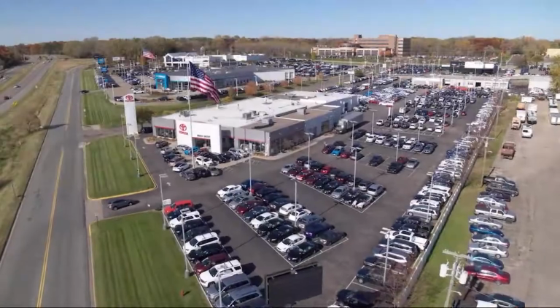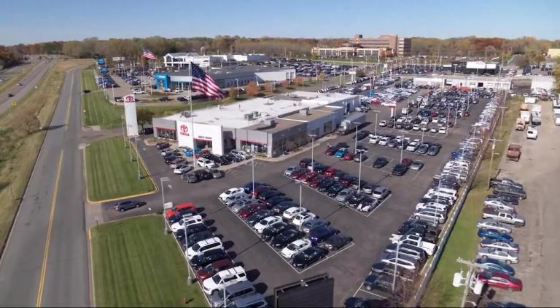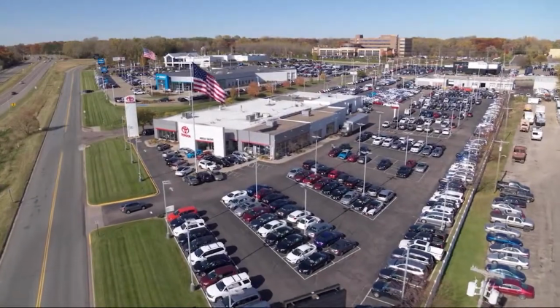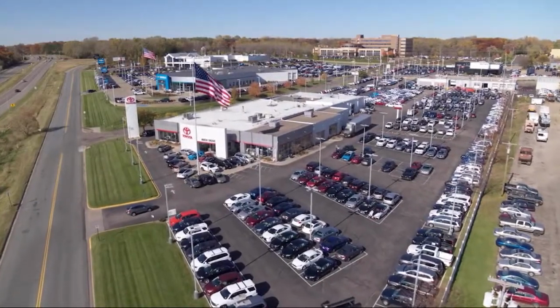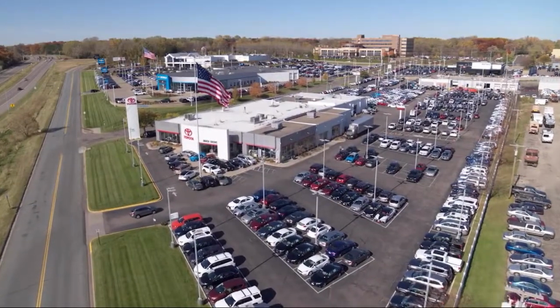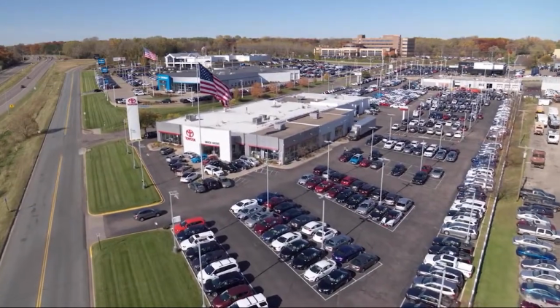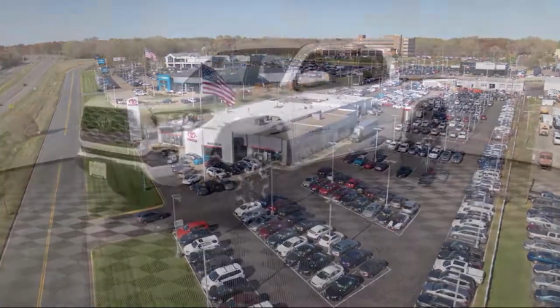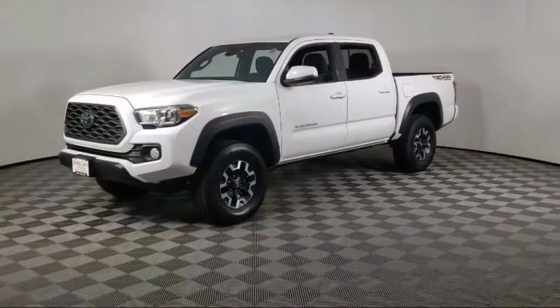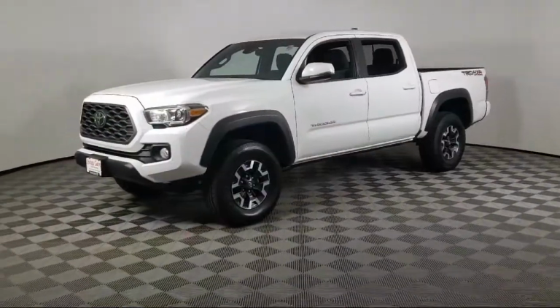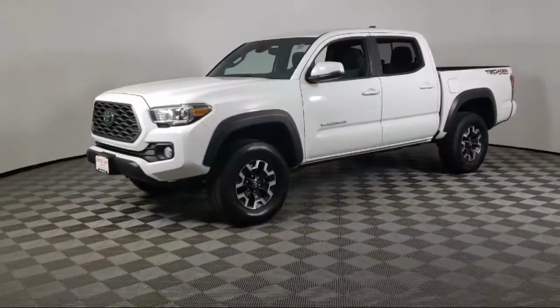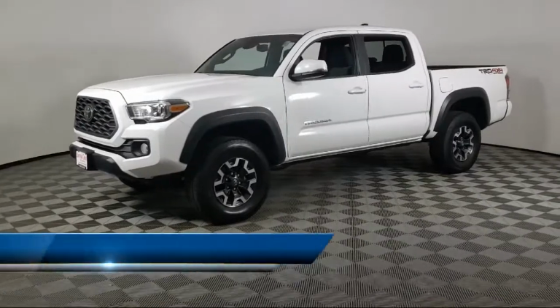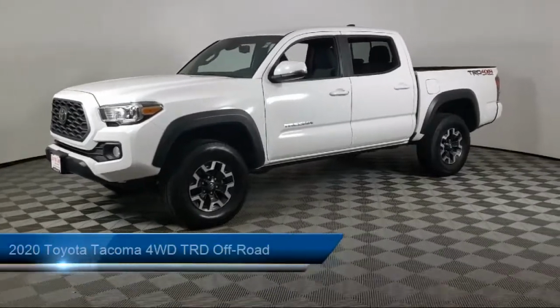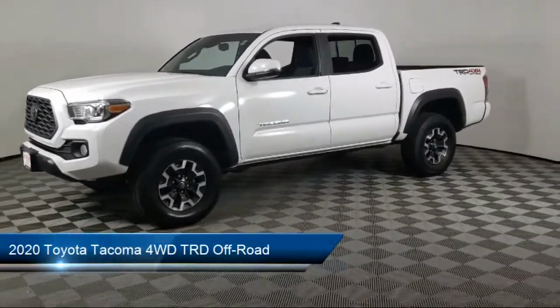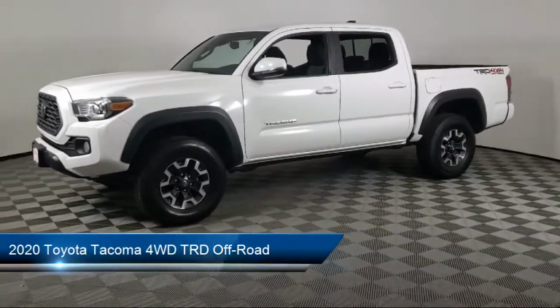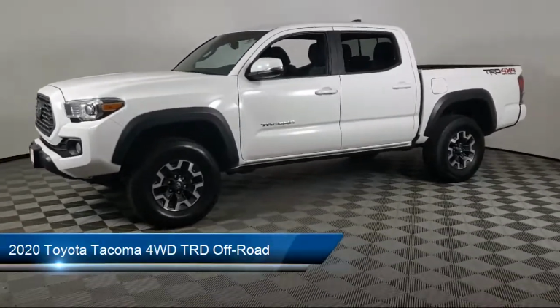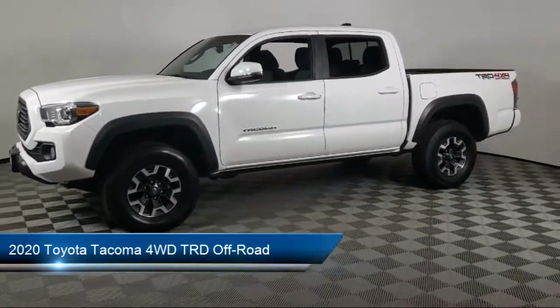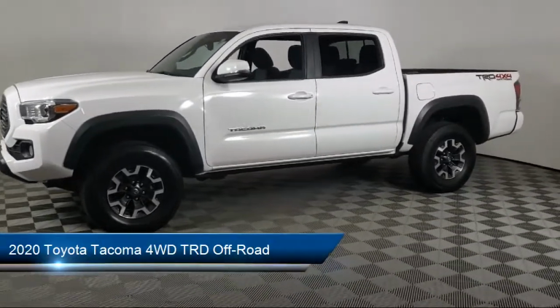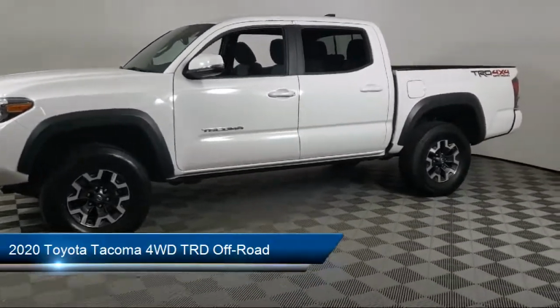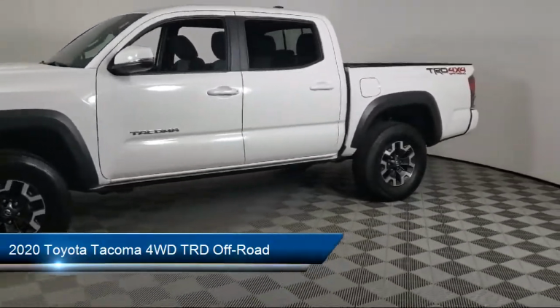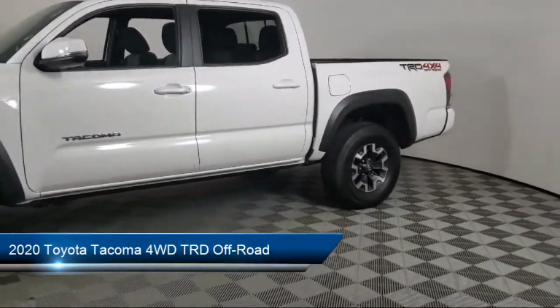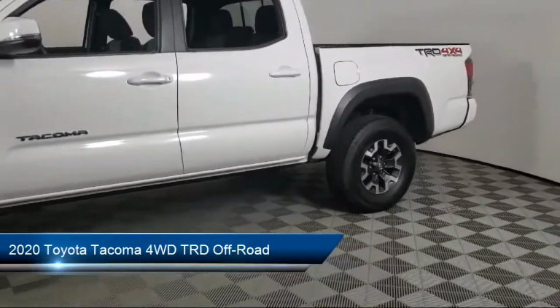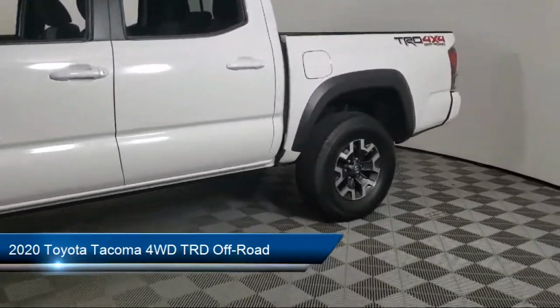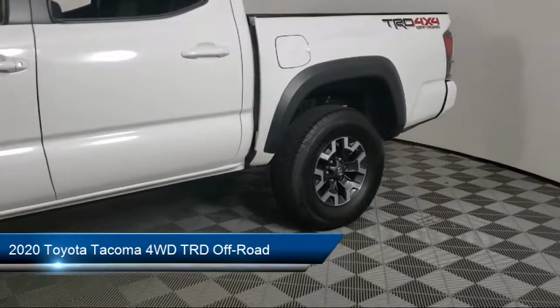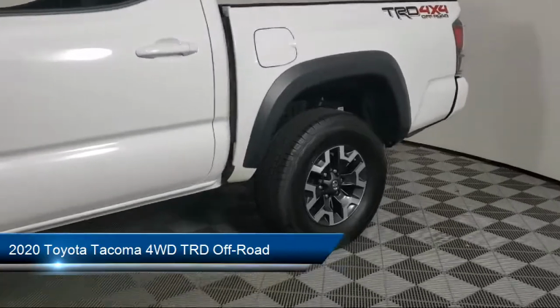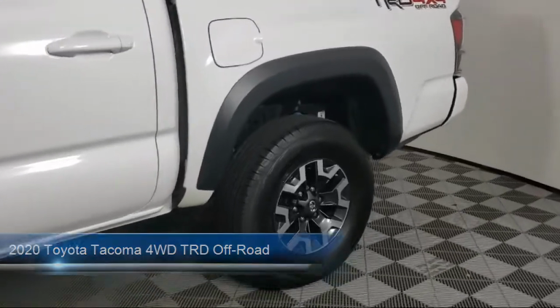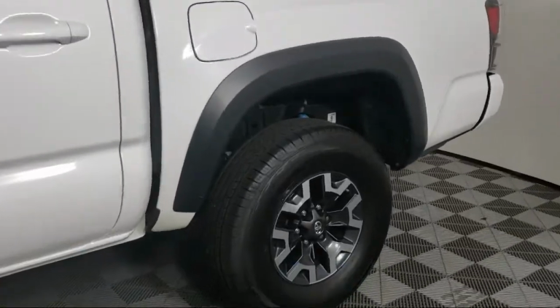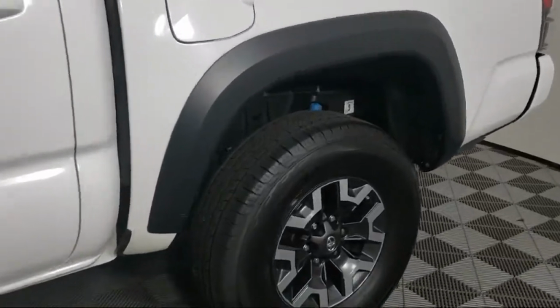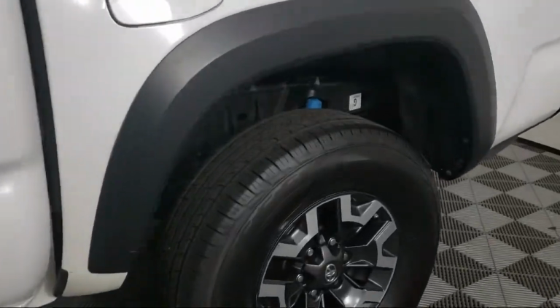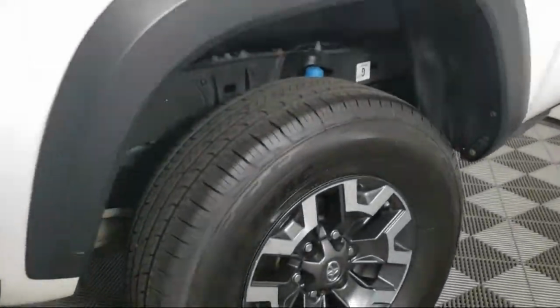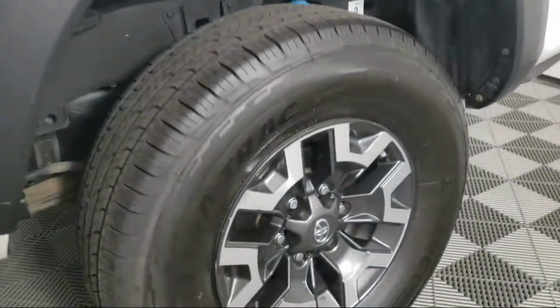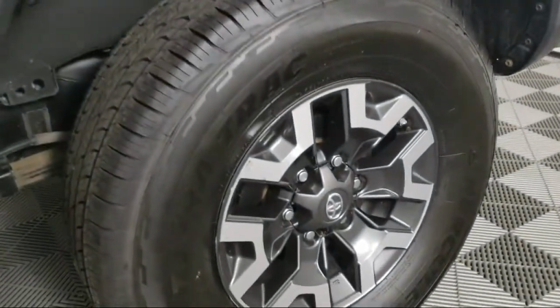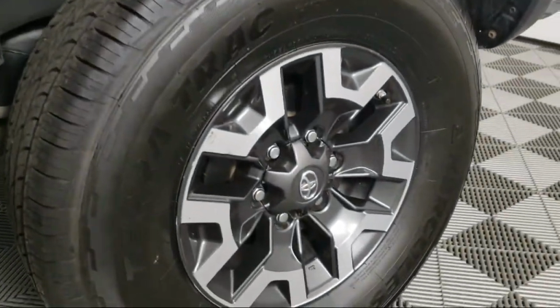Invergrove Toyota welcomes your interest in one of our great vehicles that comes equipped with keyless entry, tow package, air conditioning, power windows, power seat, daytime running lights, and power door locks.